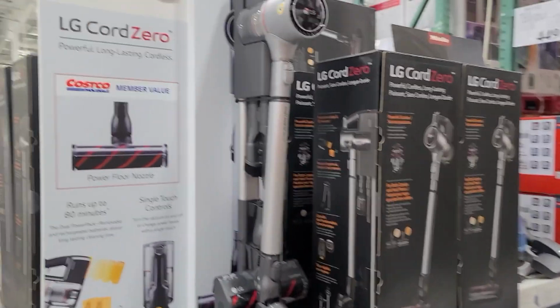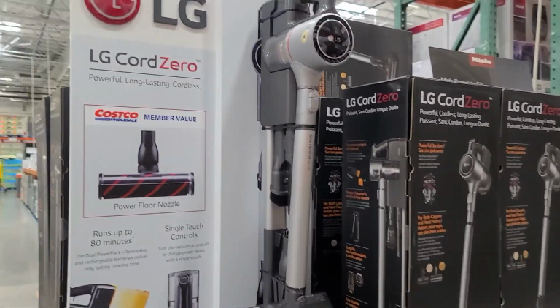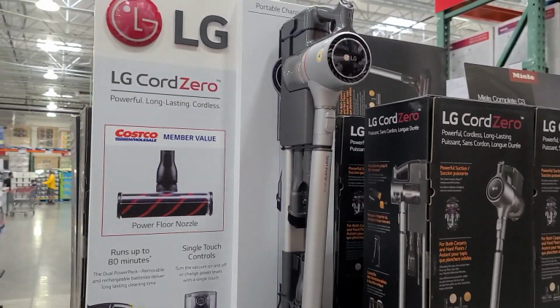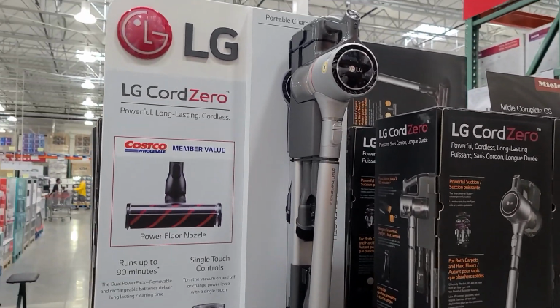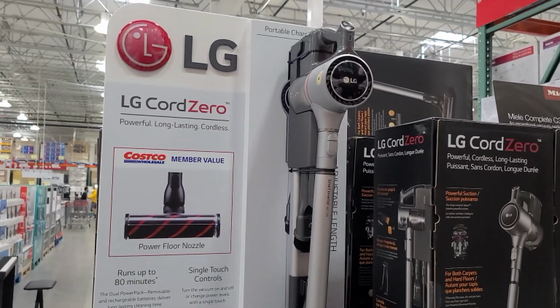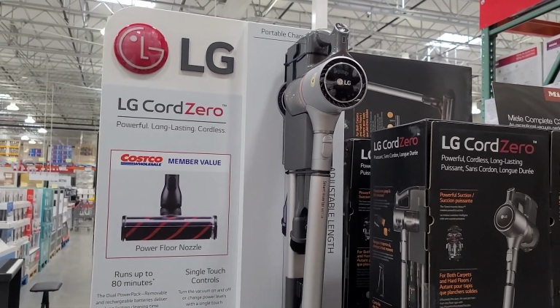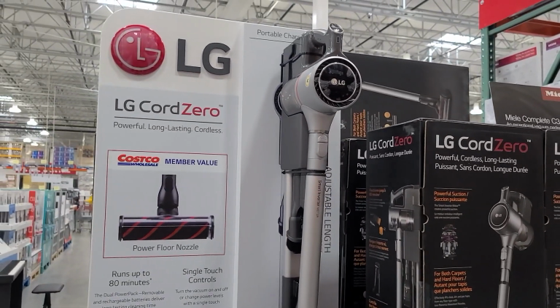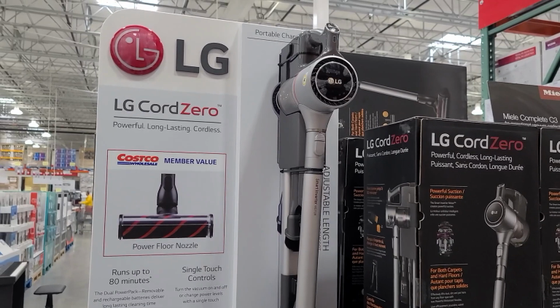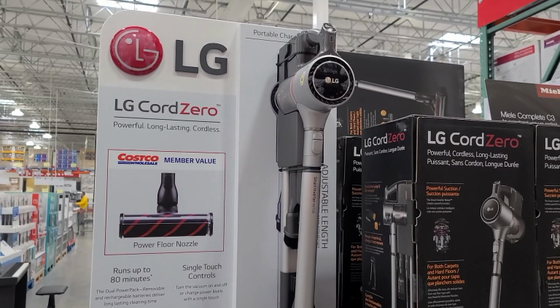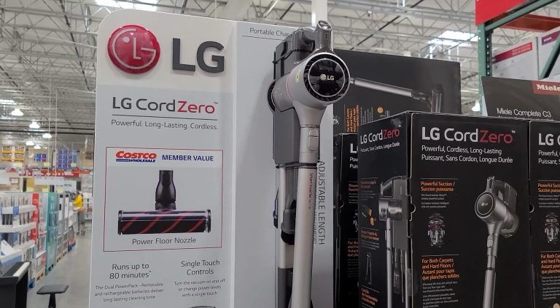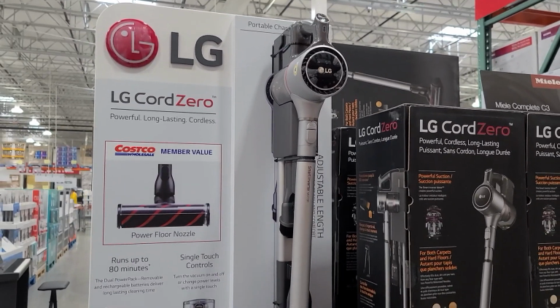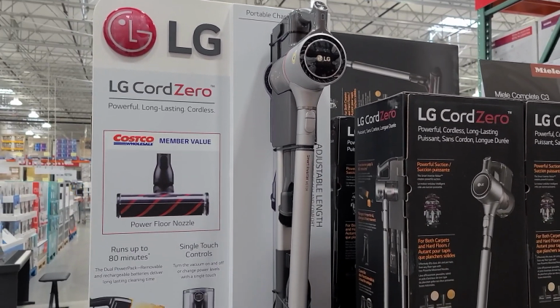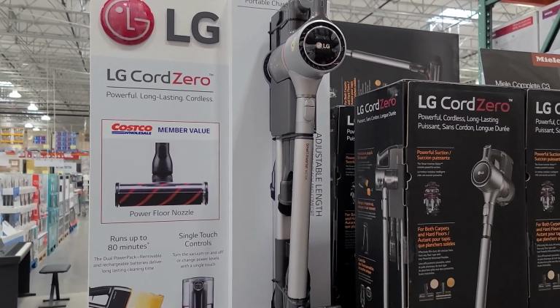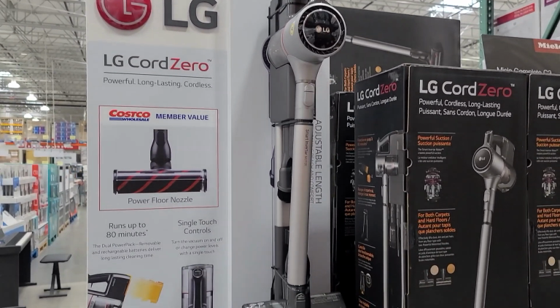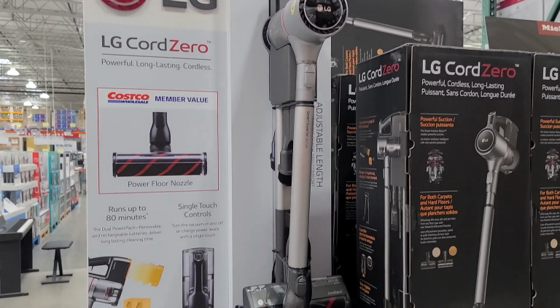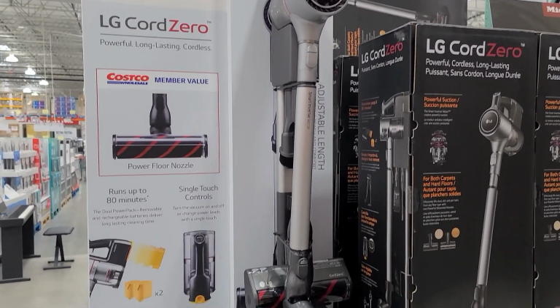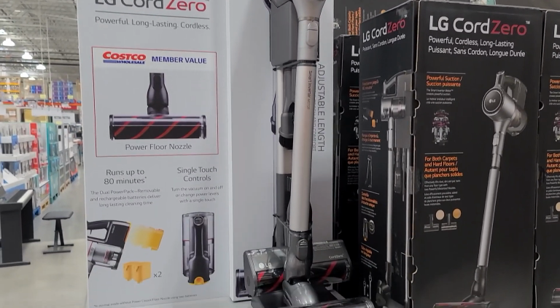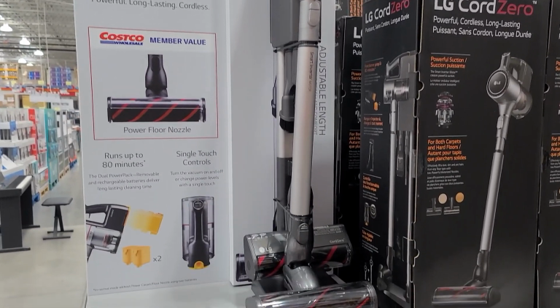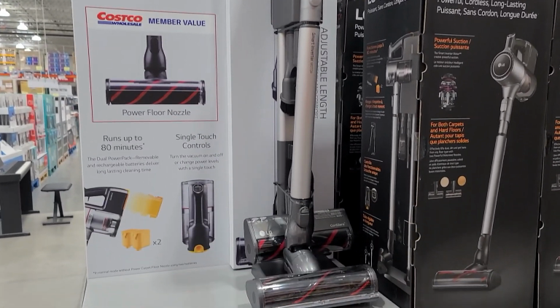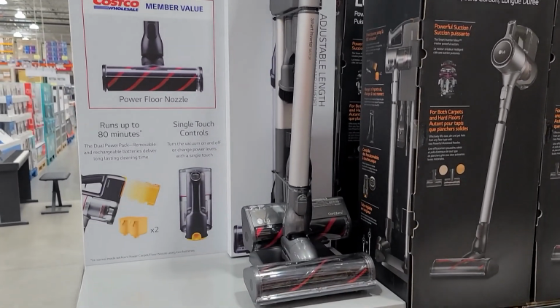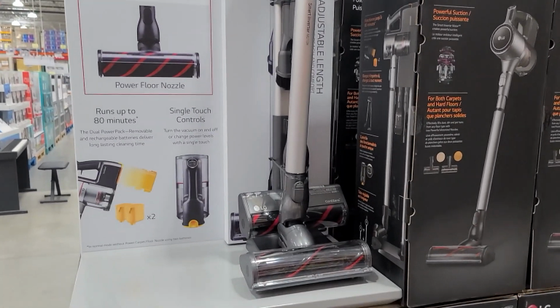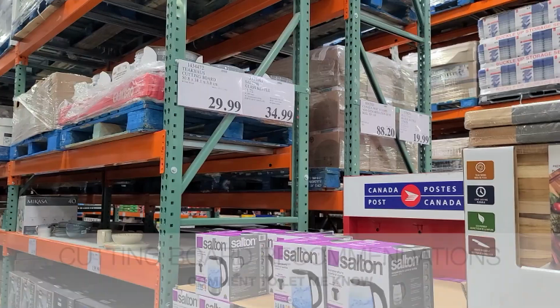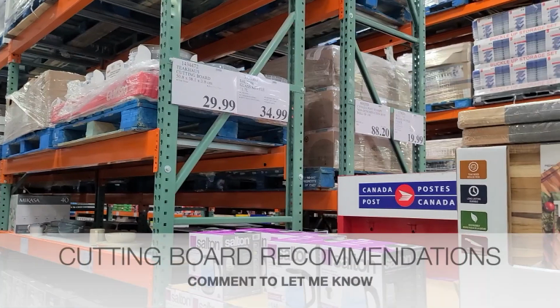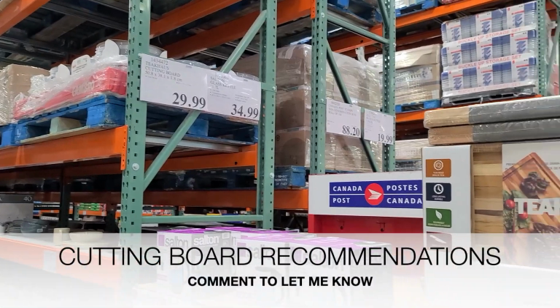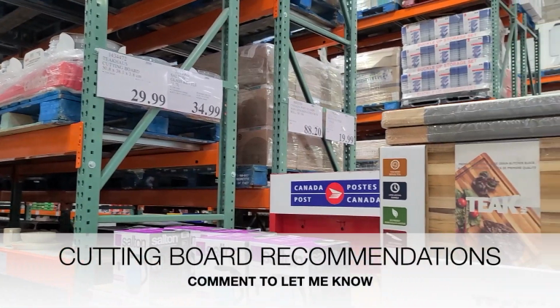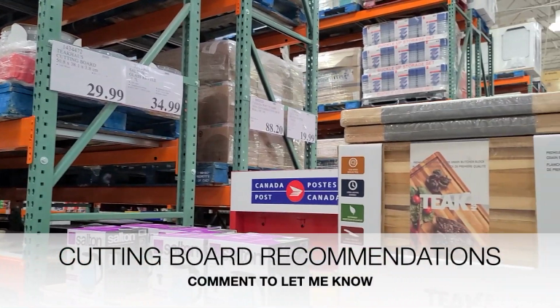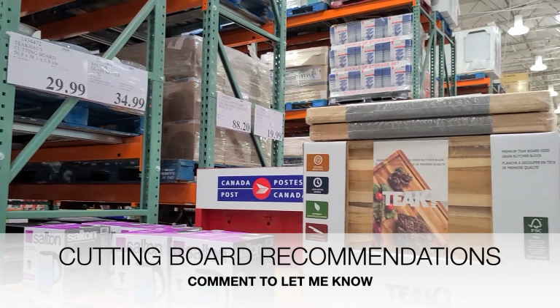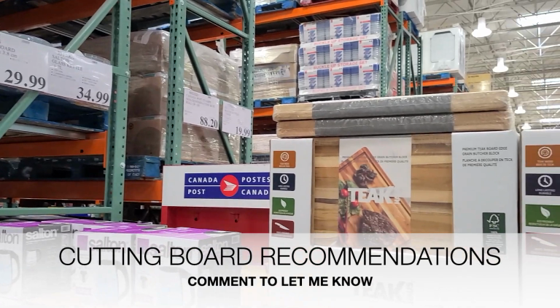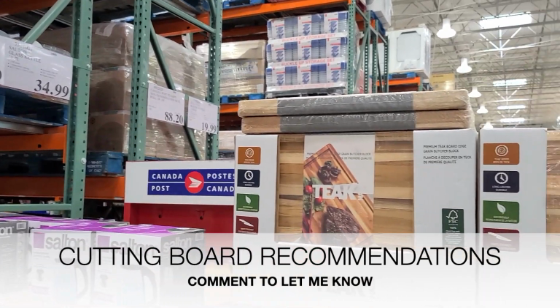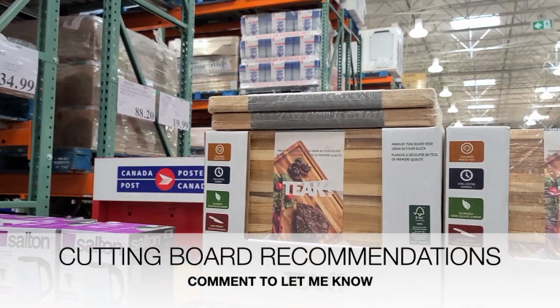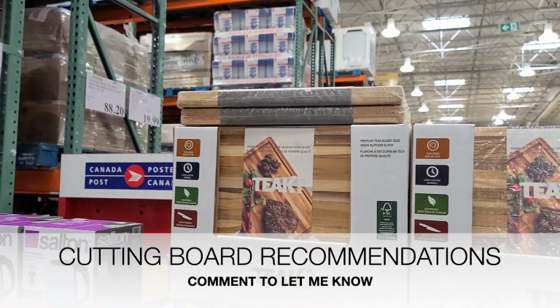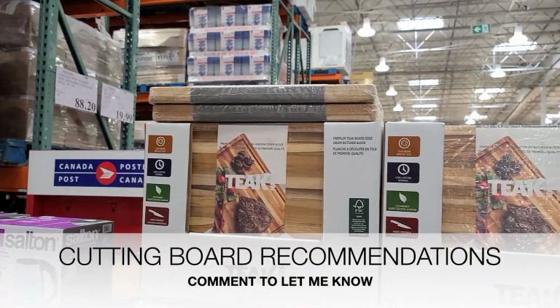They also have this vacuum that I wanted to show you guys. At first I thought it was a Dyson, and then I realized it was LG. I didn't even know LG had vacuums like that — that's pretty cool.